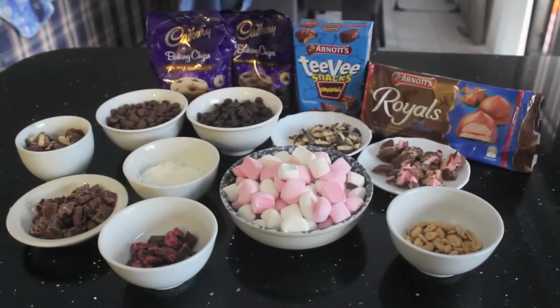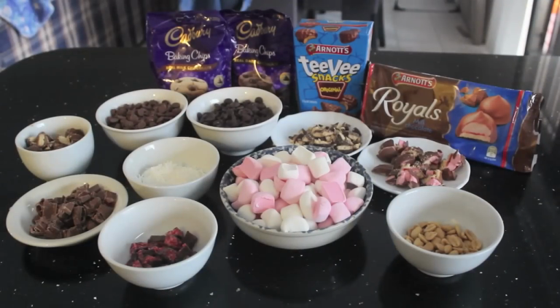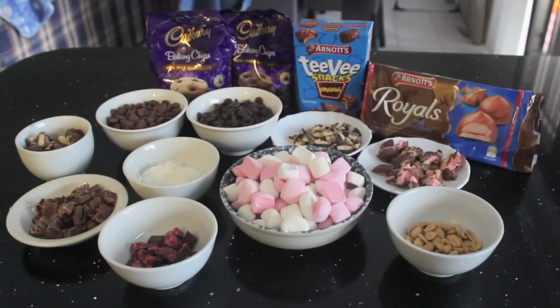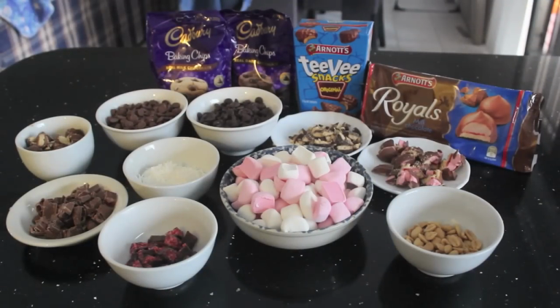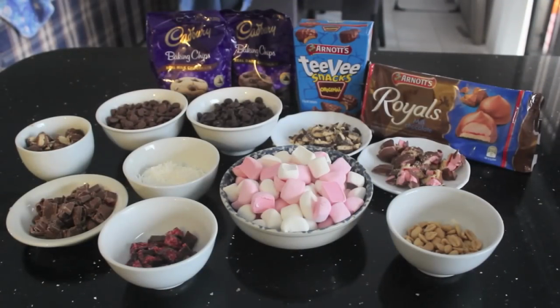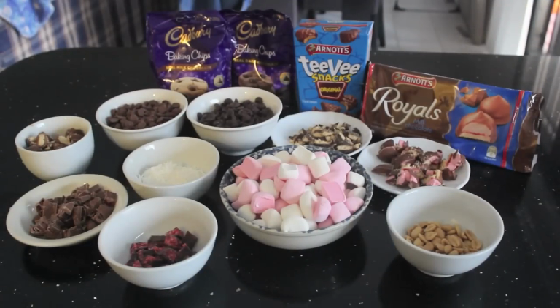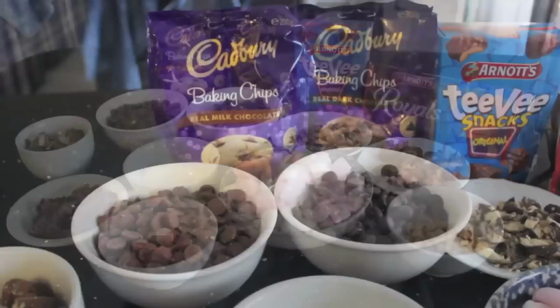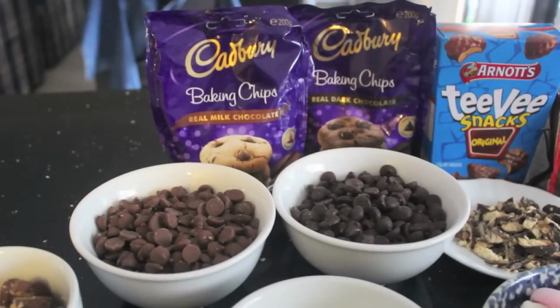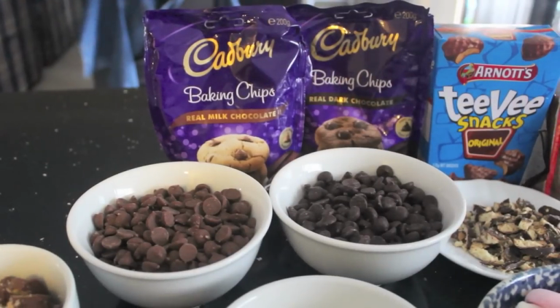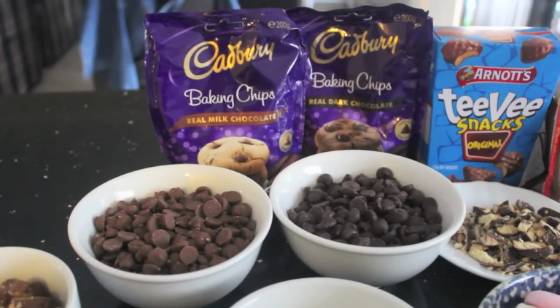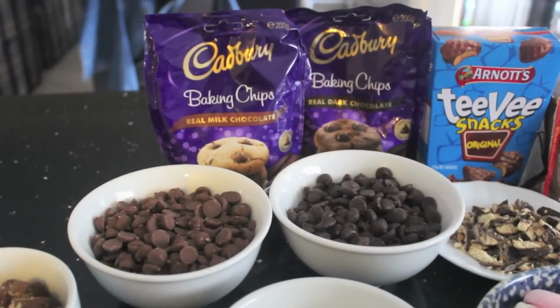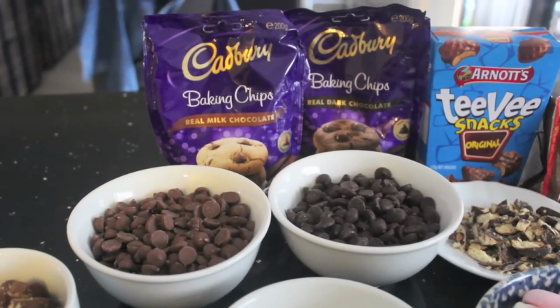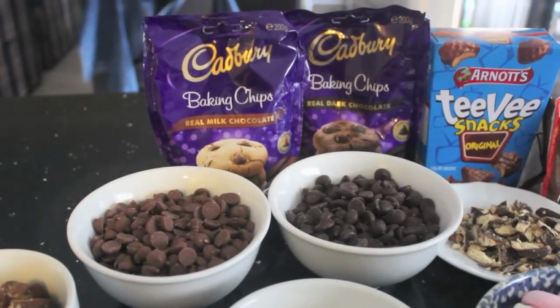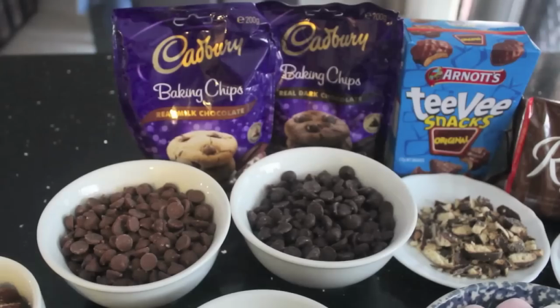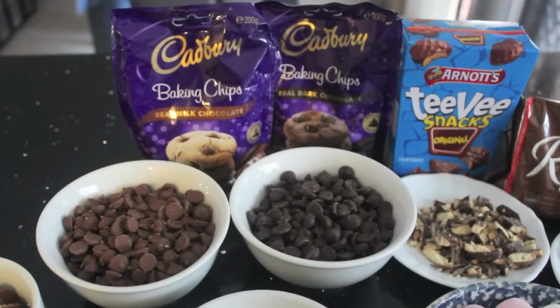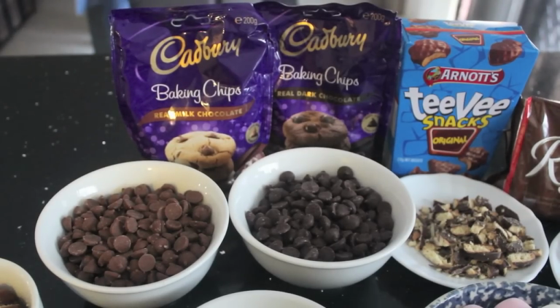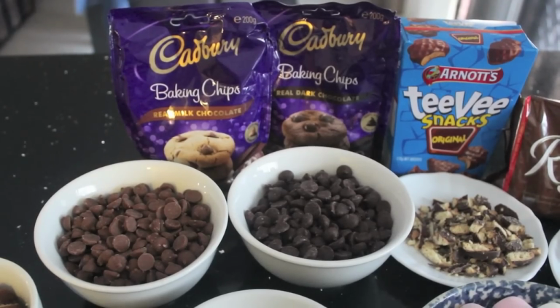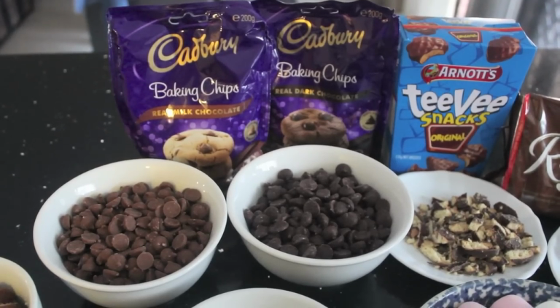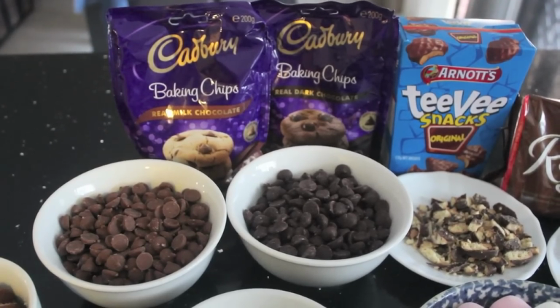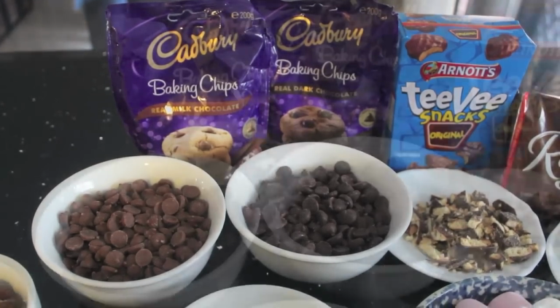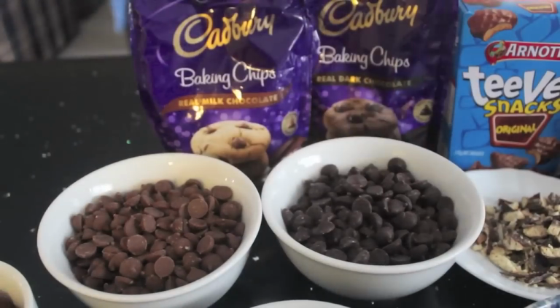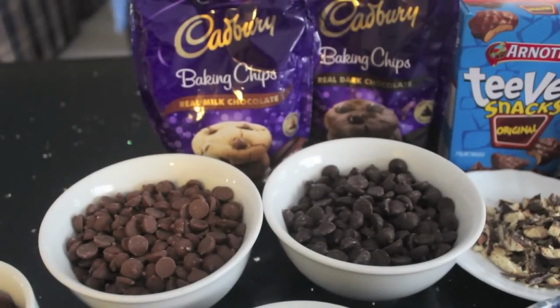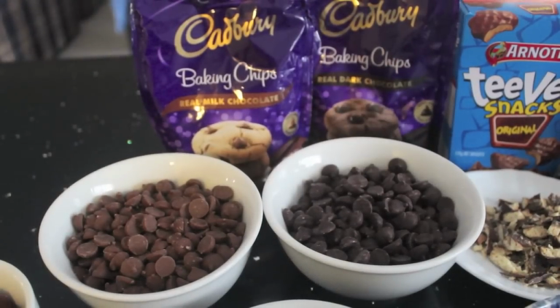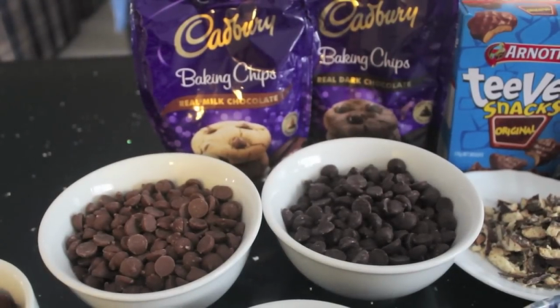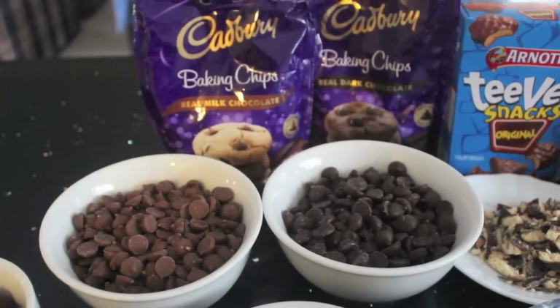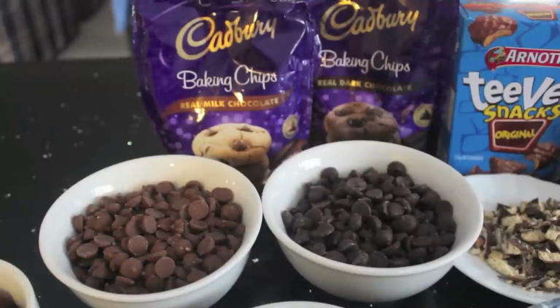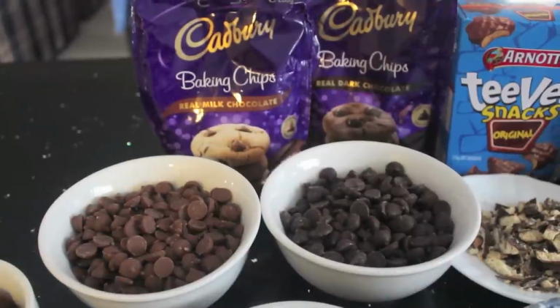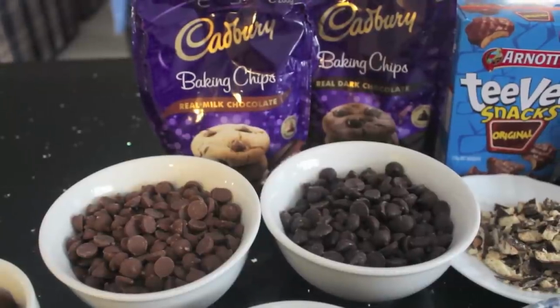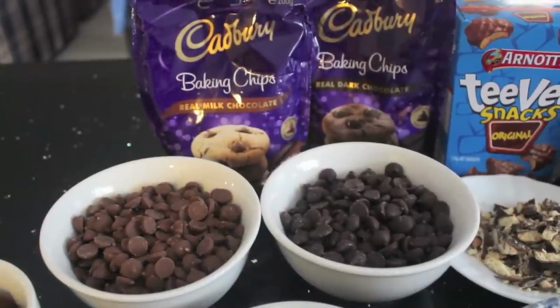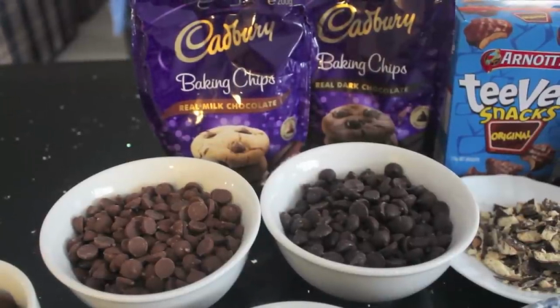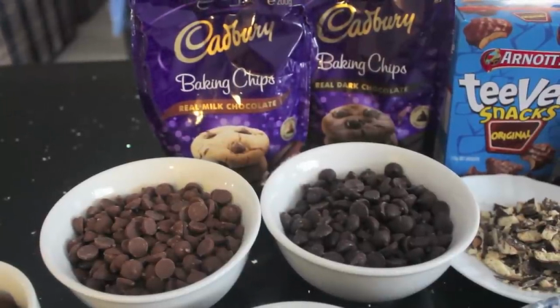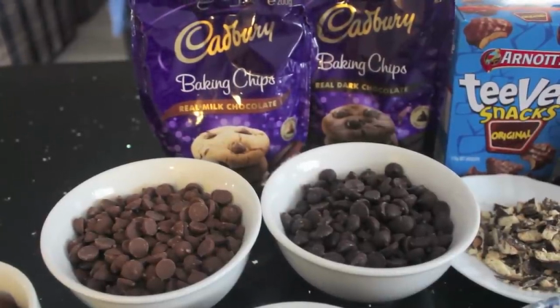To make rocky road you will need 600 grams of chocolate. I used half milk chocolate and half dark chocolate. You don't have to — you could just use milk chocolate, dark chocolate, or white chocolate.